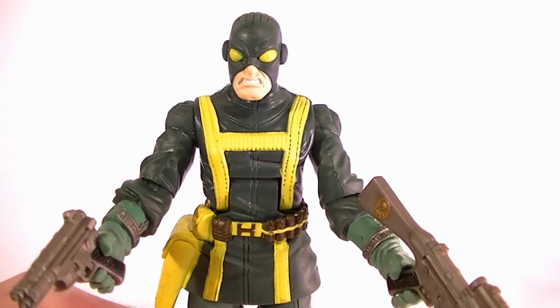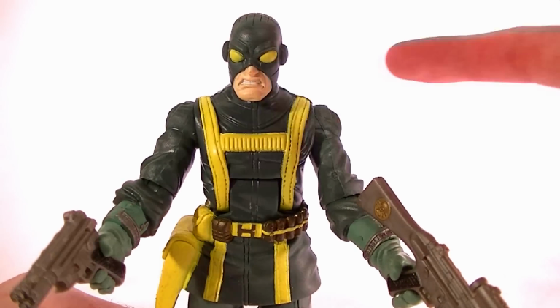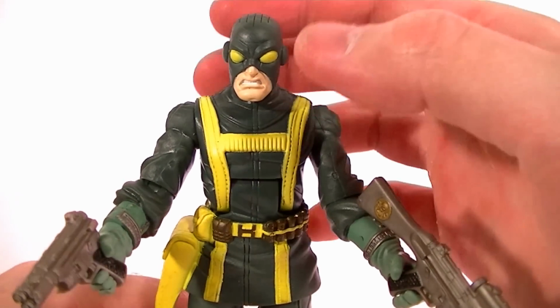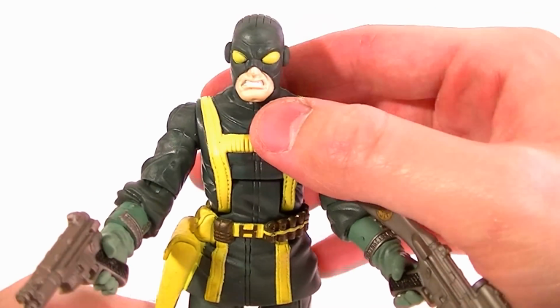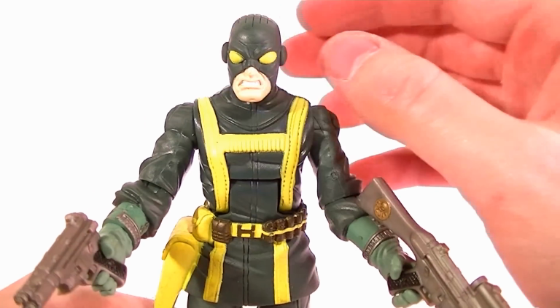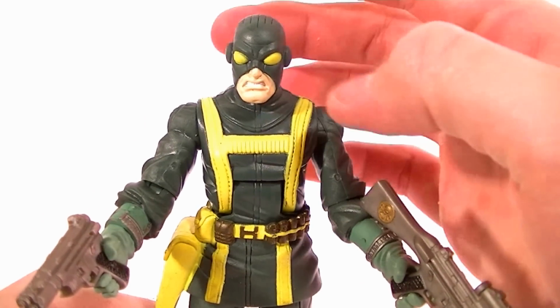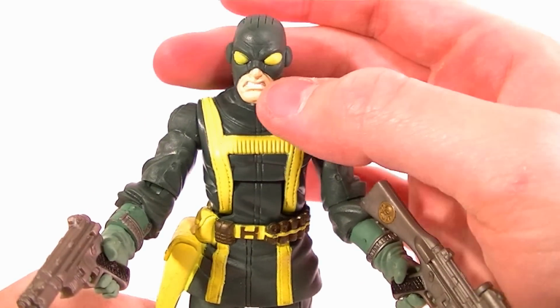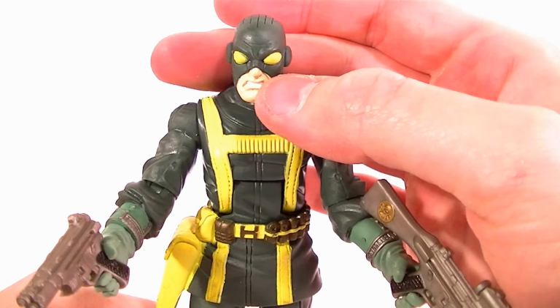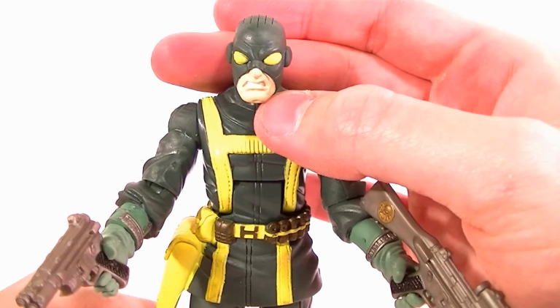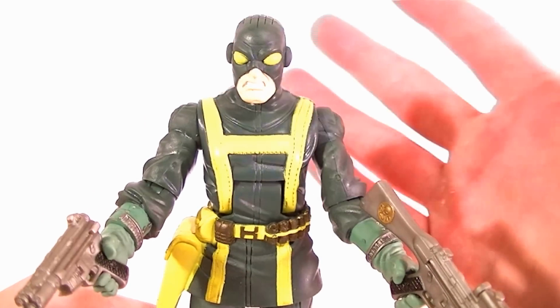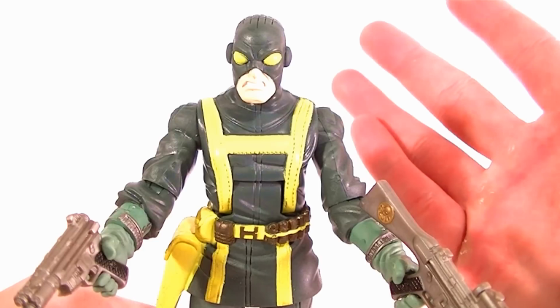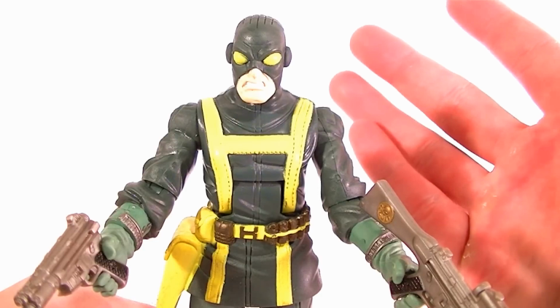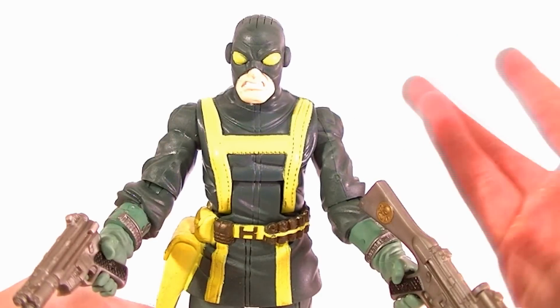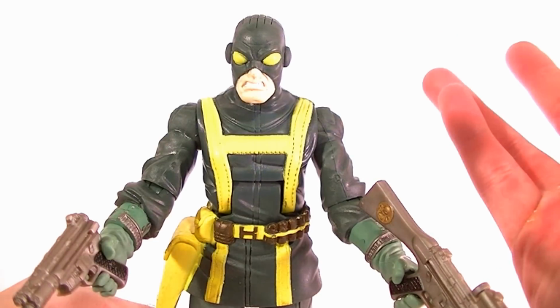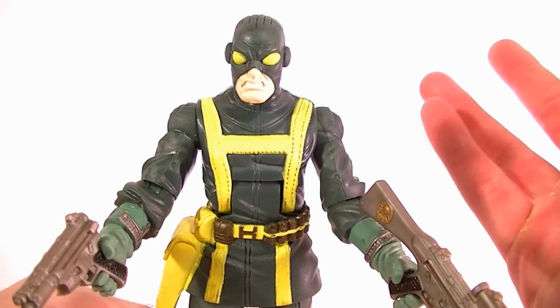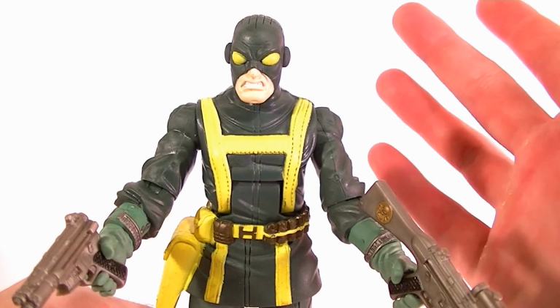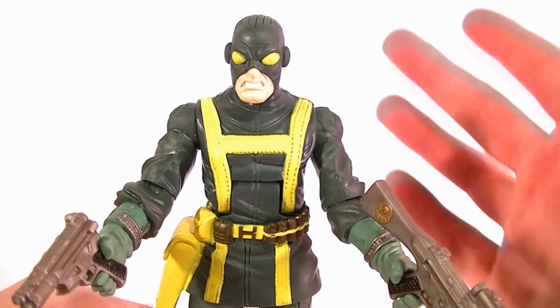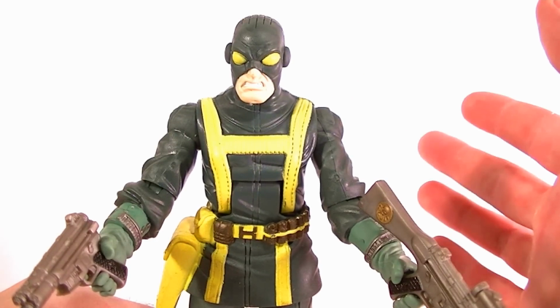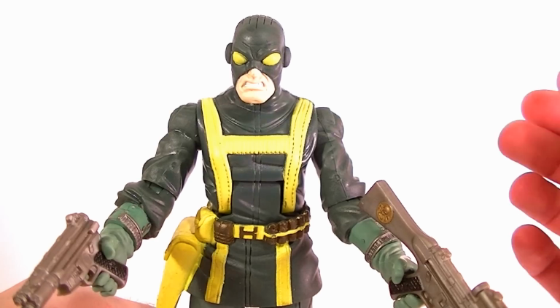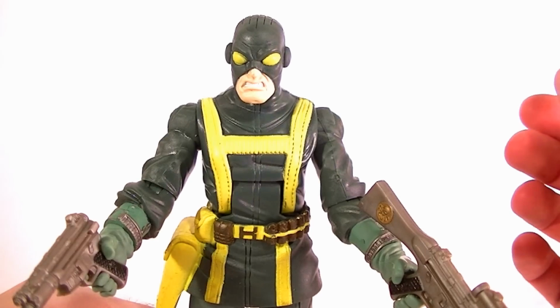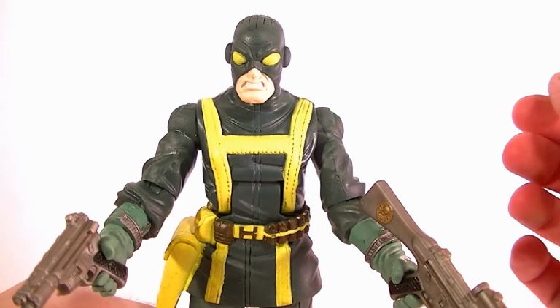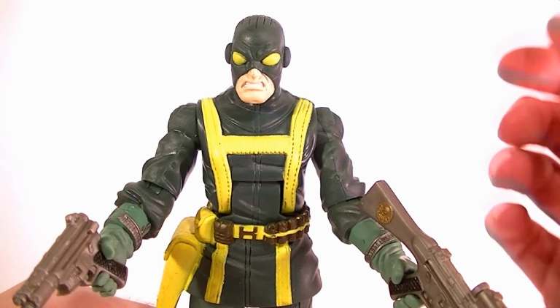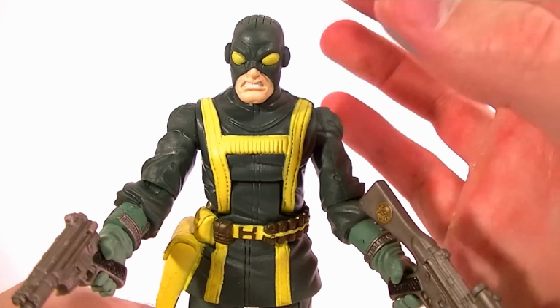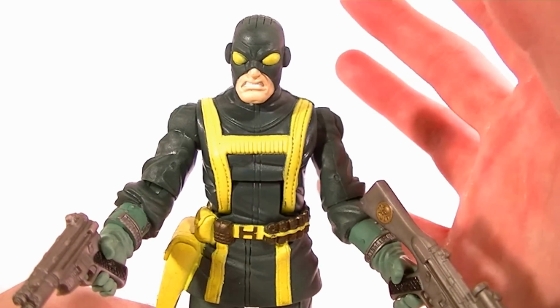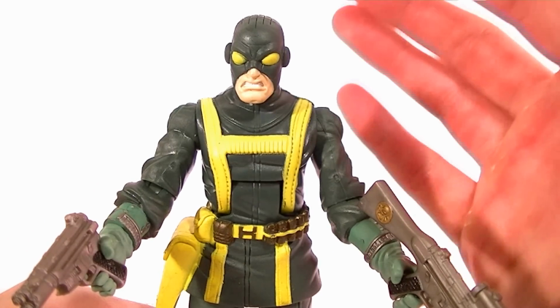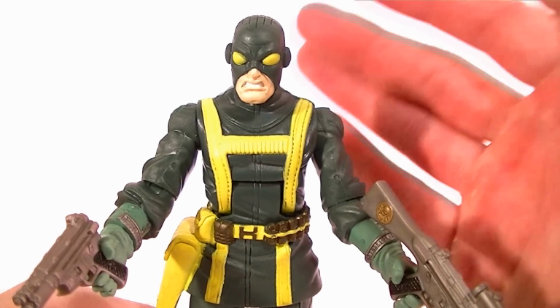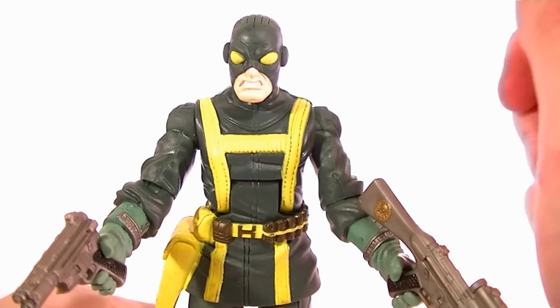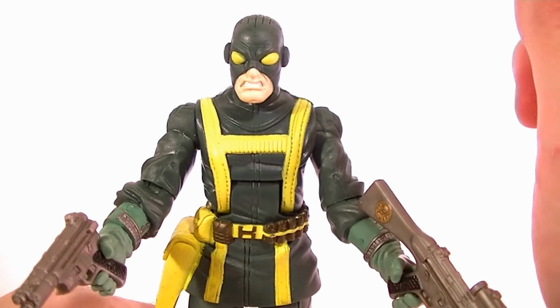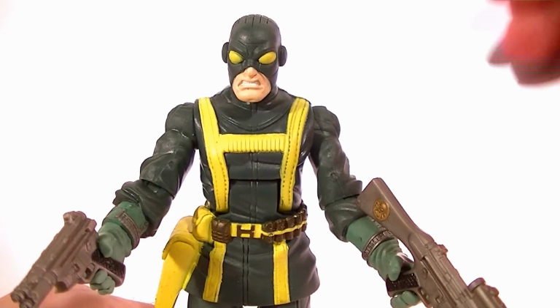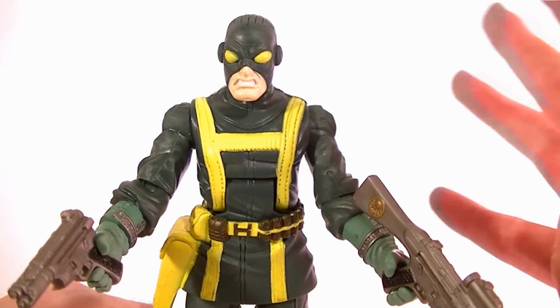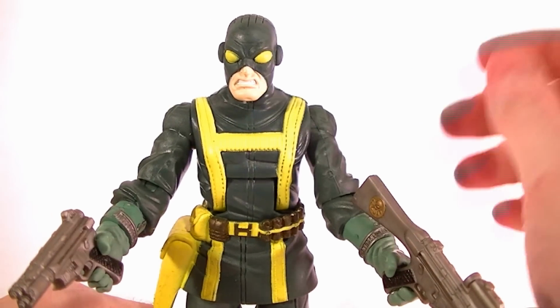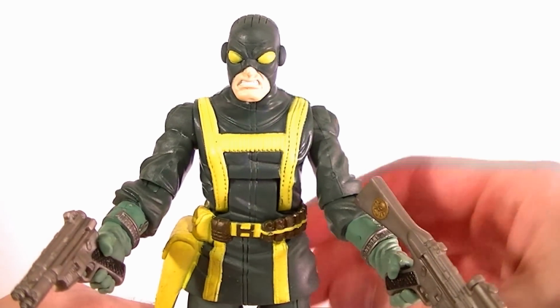This is the regular version. There is a version with the mouth open, but it looks really goofy to me so I never got one, and I'm not going to bother getting one. This is the regular one — I suggest you get this one. But either way, it's up to you.